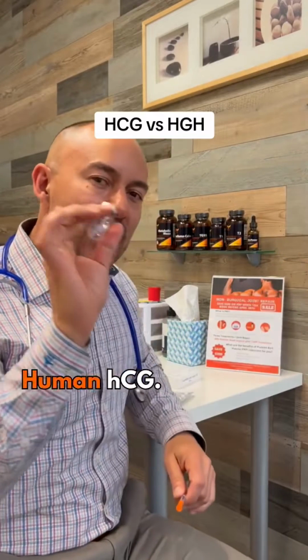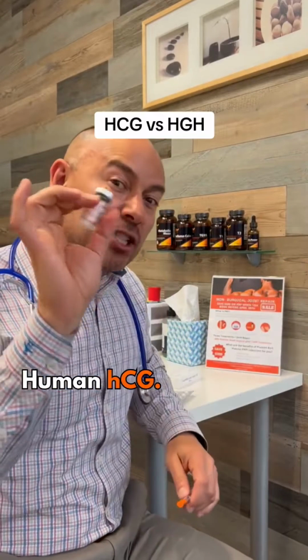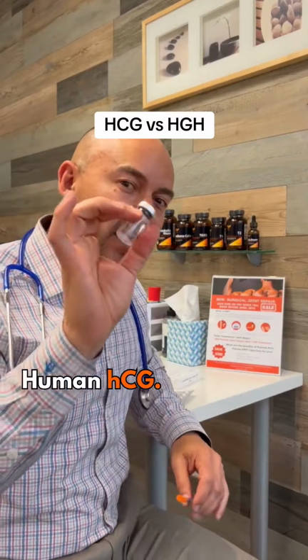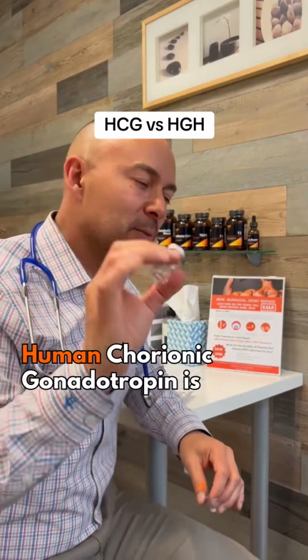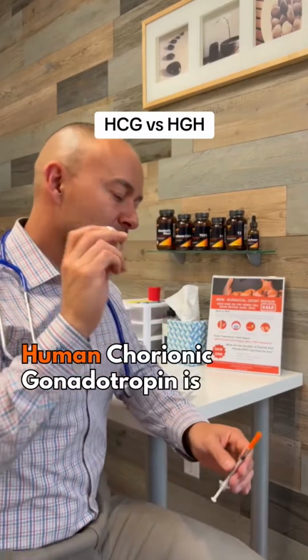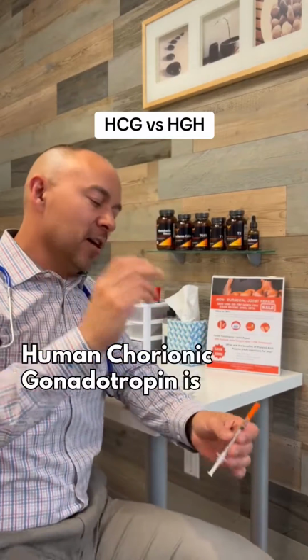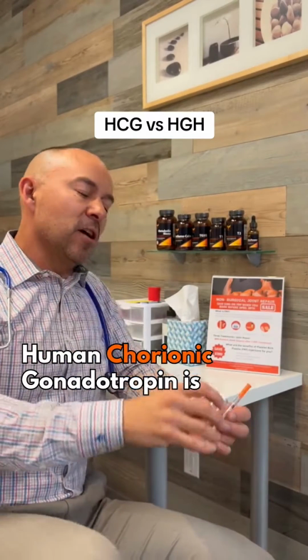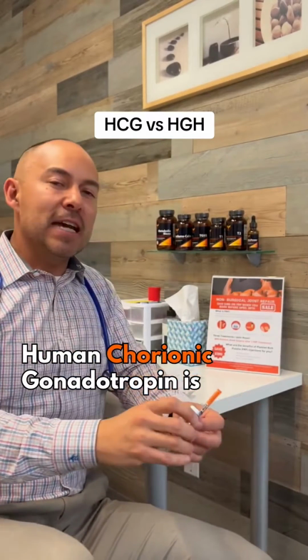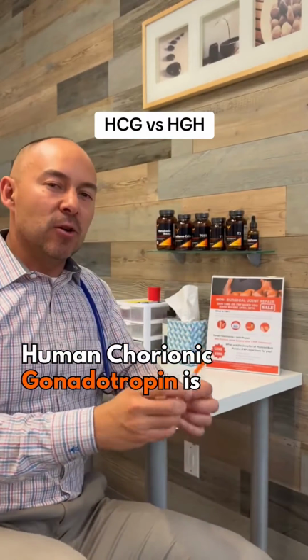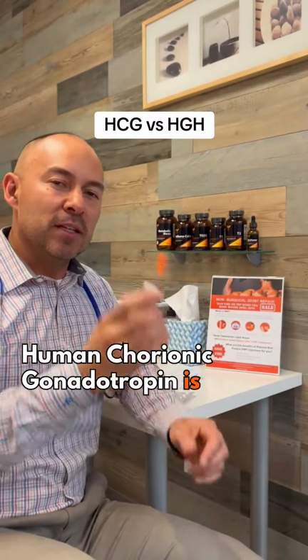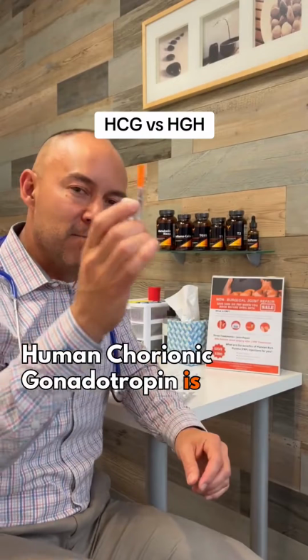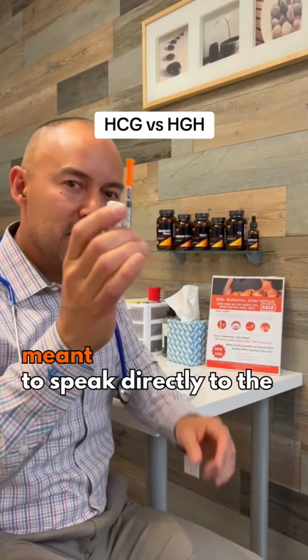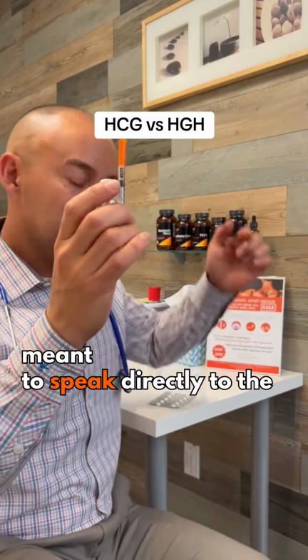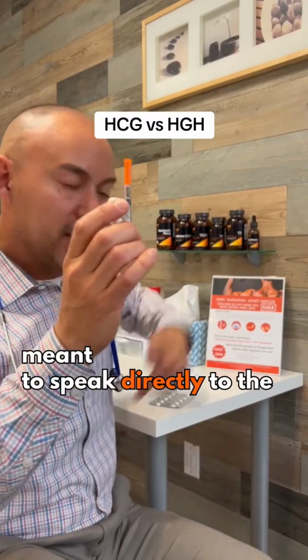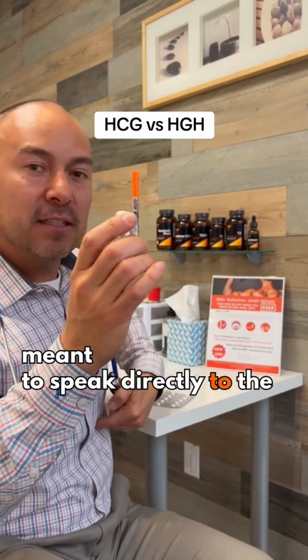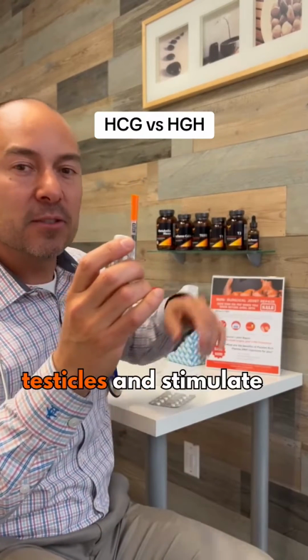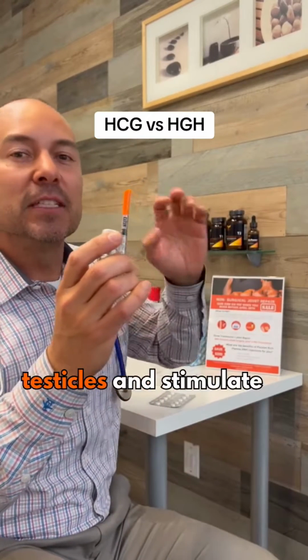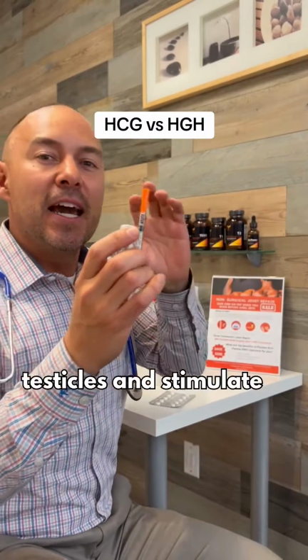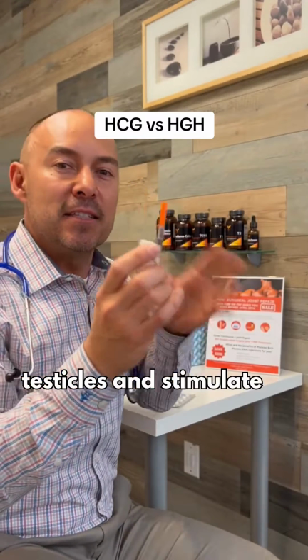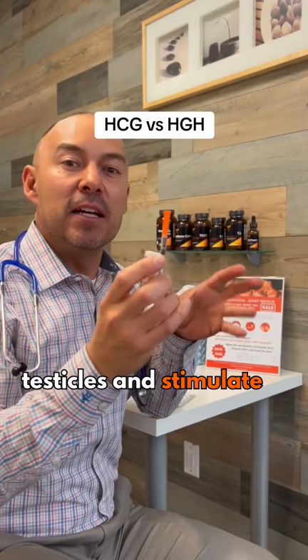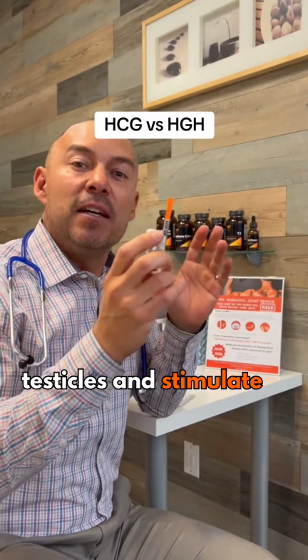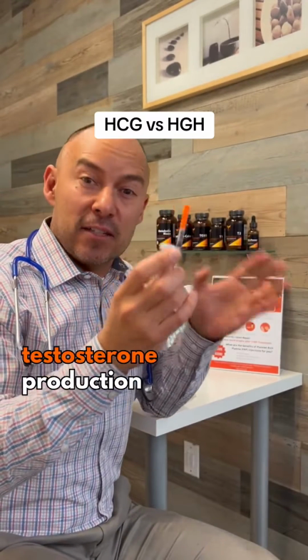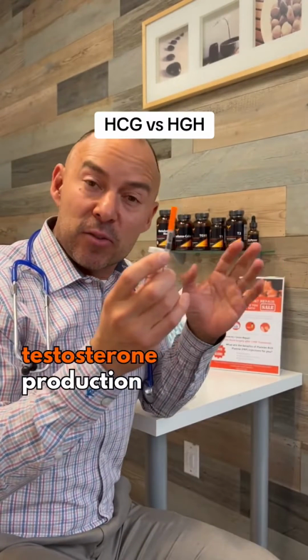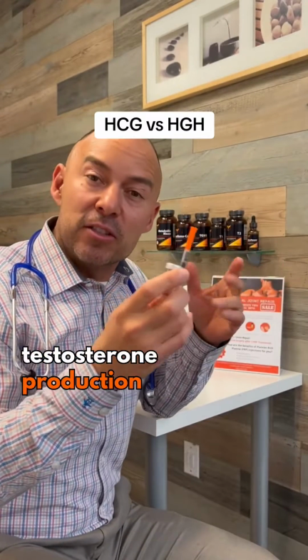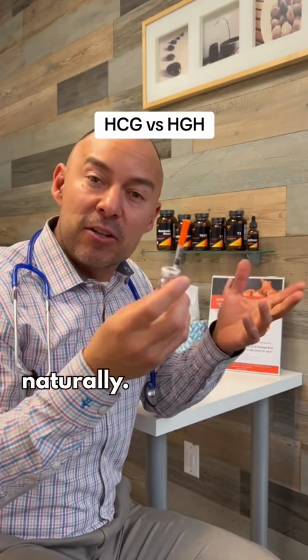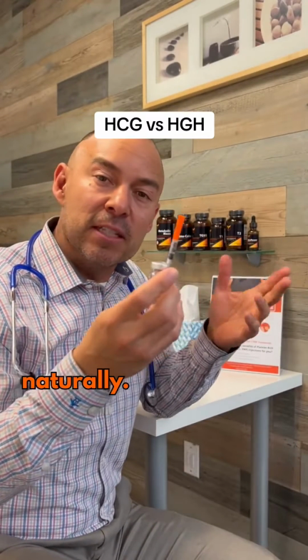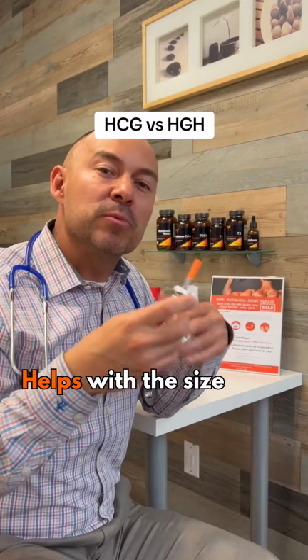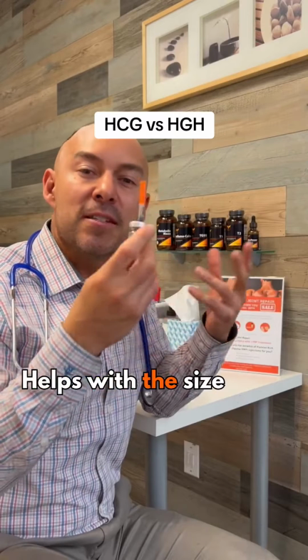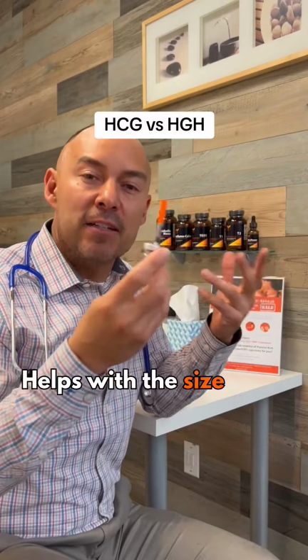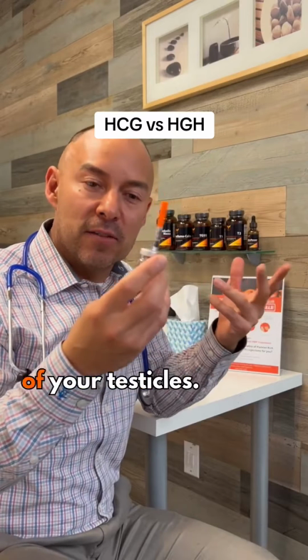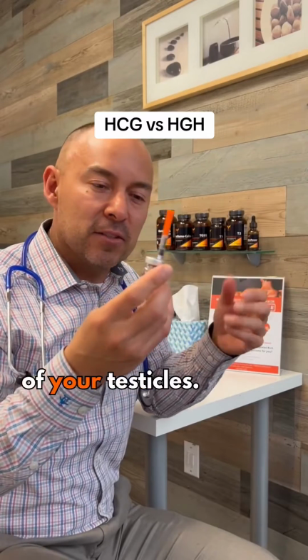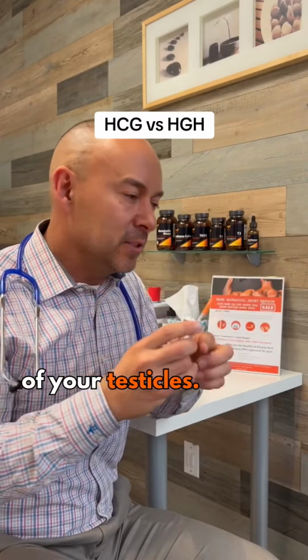Human chorionic gonadotropin is meant to speak directly to the testicles and stimulate testosterone production. Naturally, it also helps with the size of your testicles.